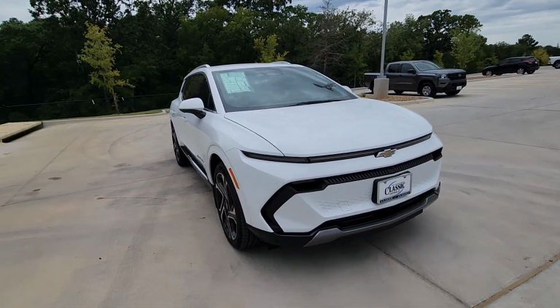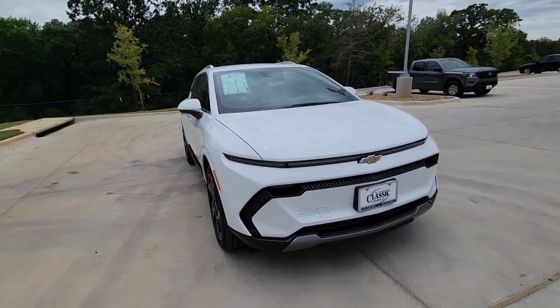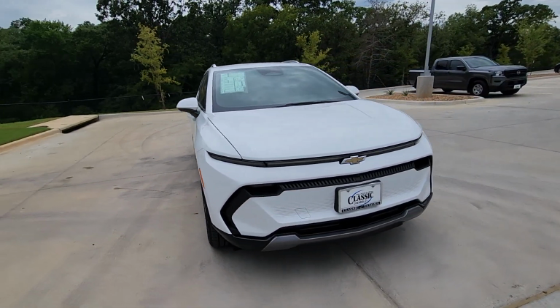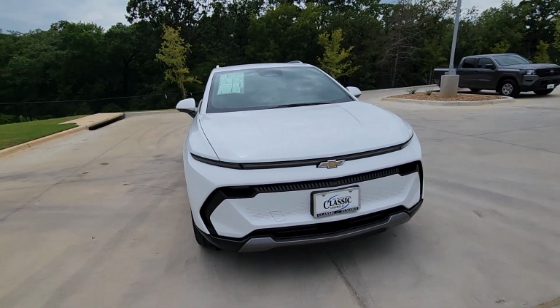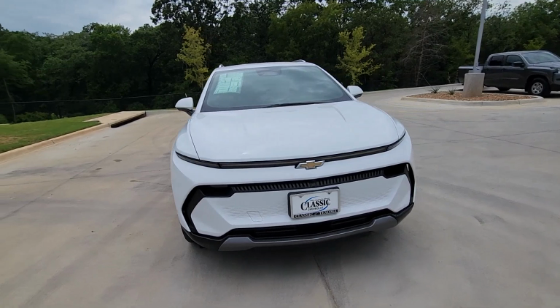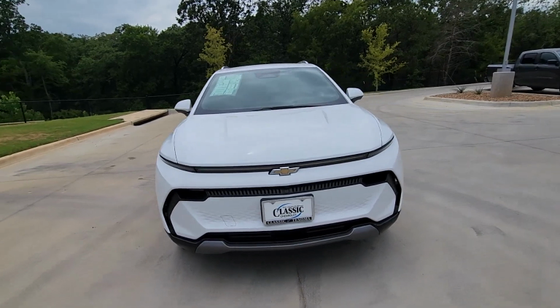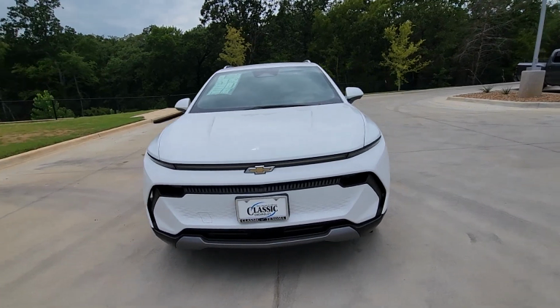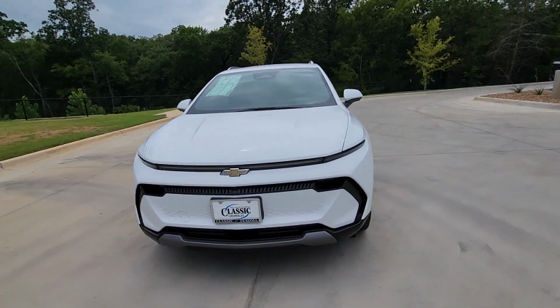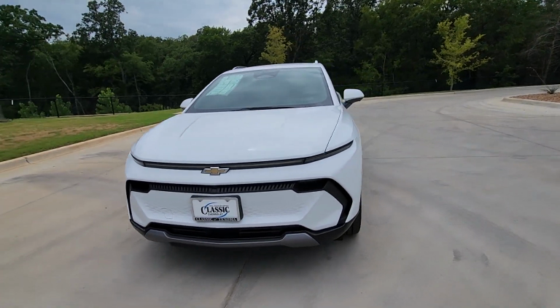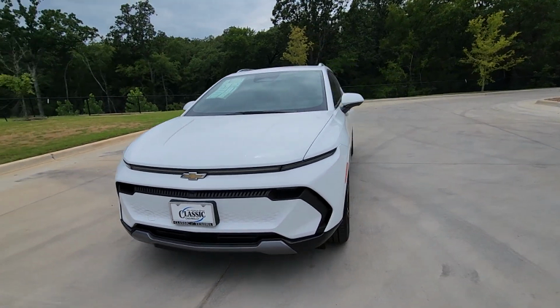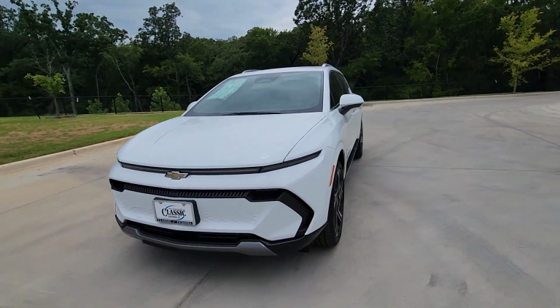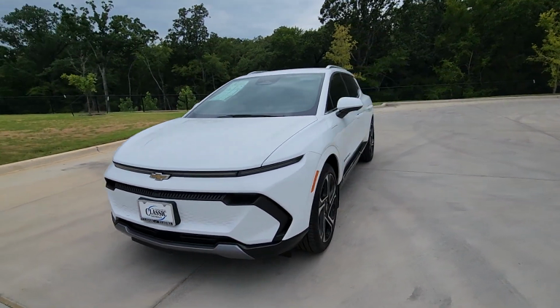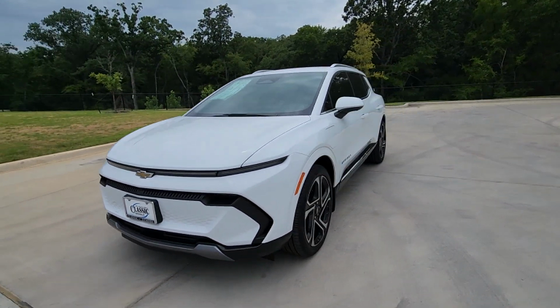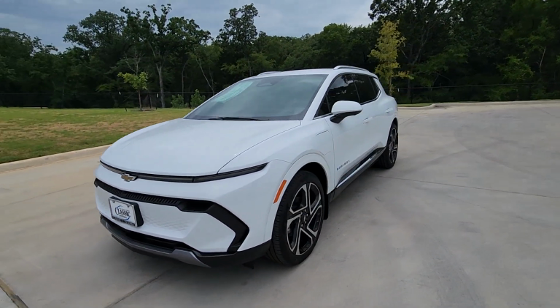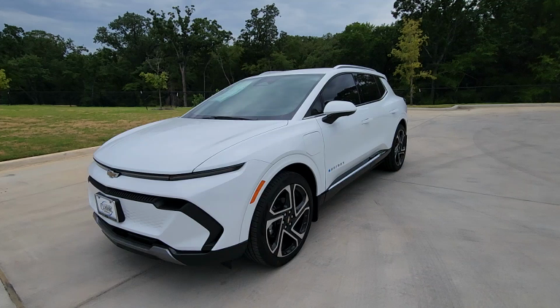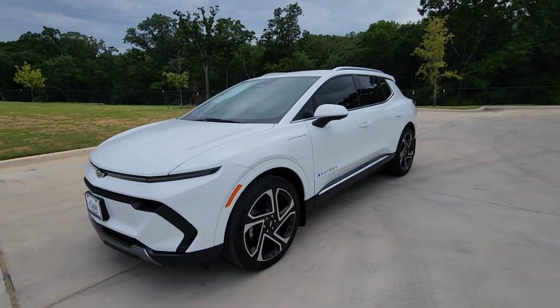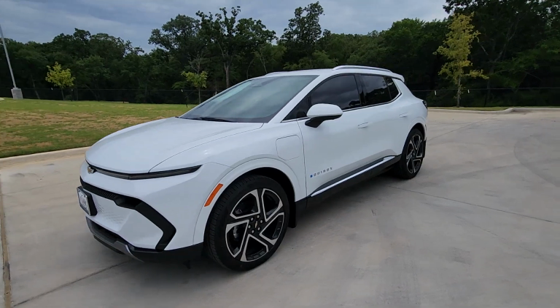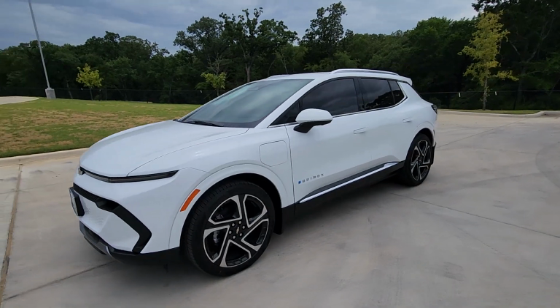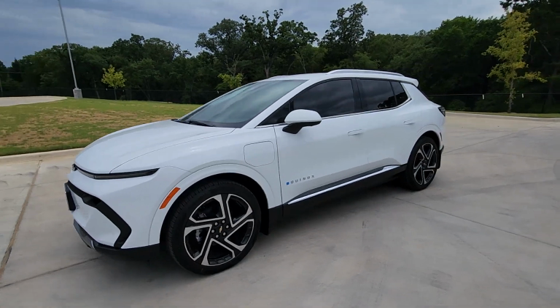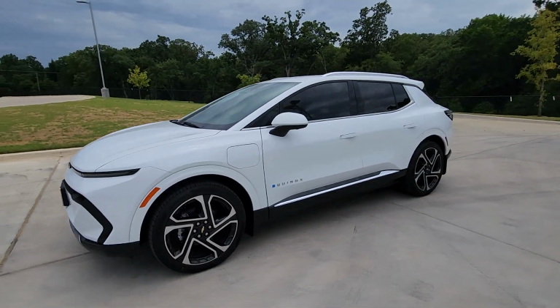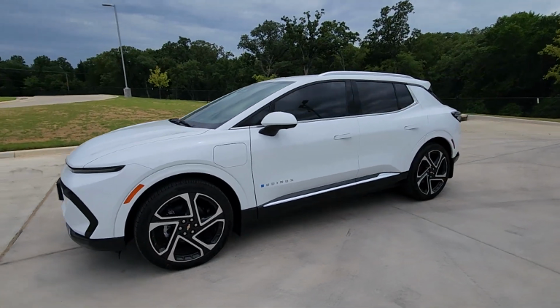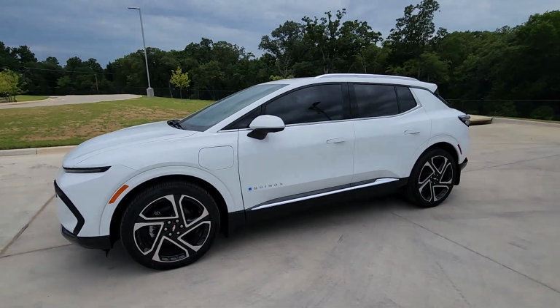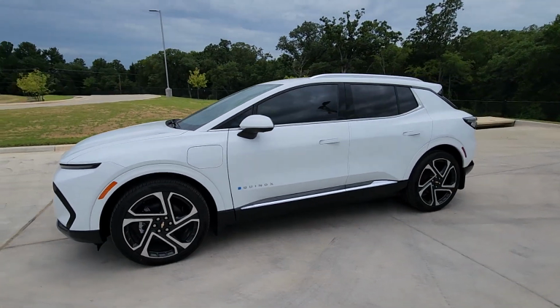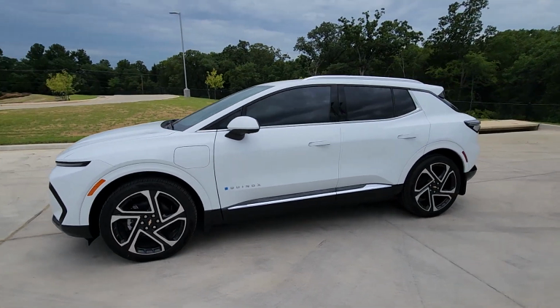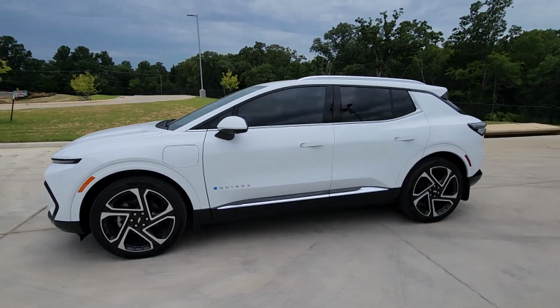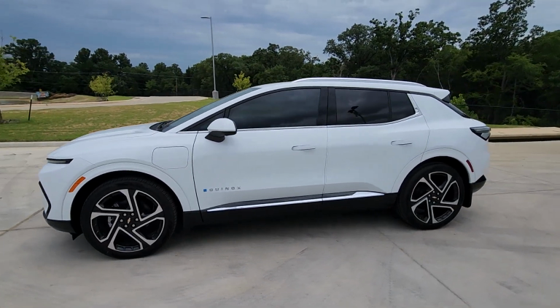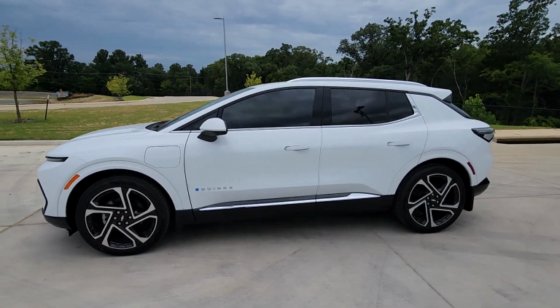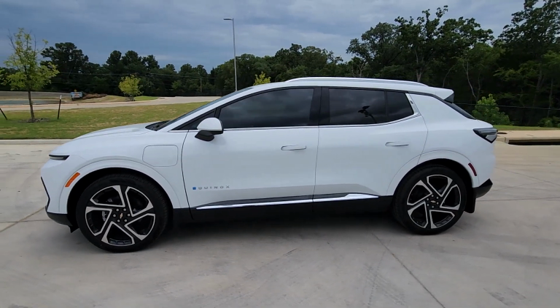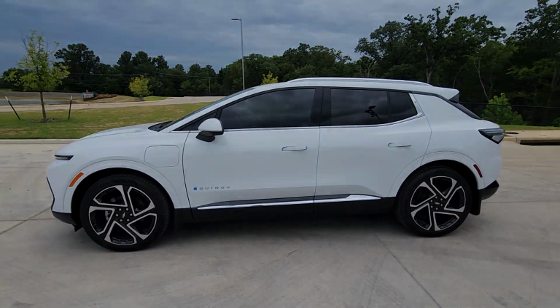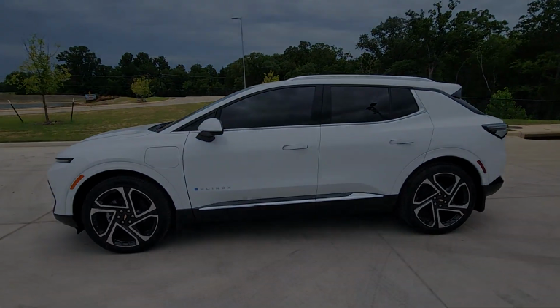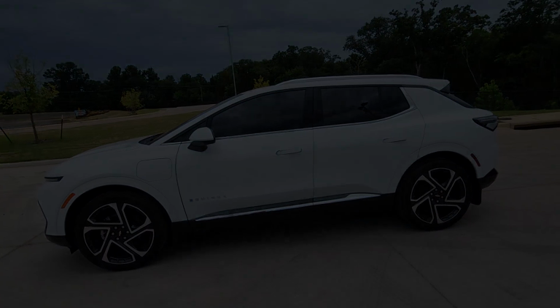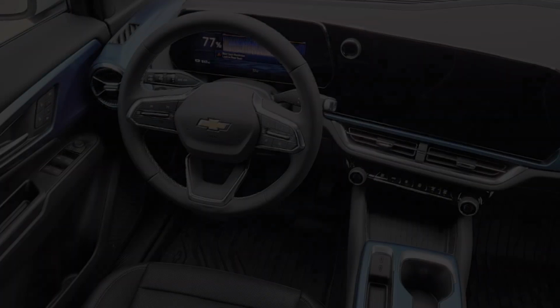Cooled front seat, power passenger seat, heated rear seat, heated mirrors, aluminum wheels. Feel the satisfaction that comes with choosing quality and efficiency.